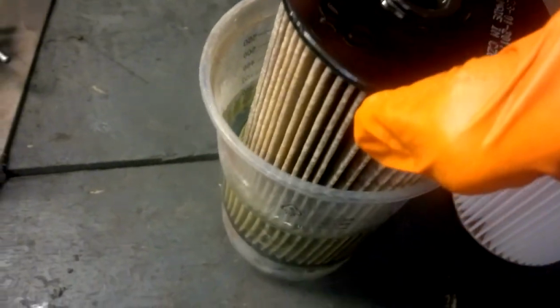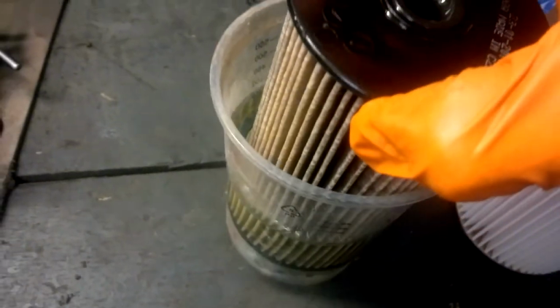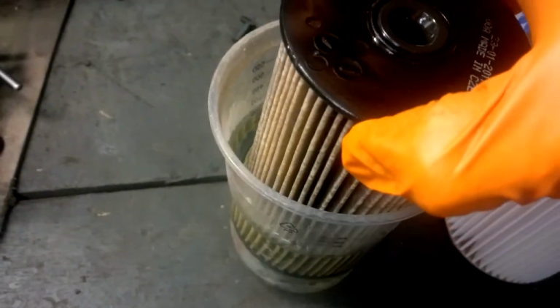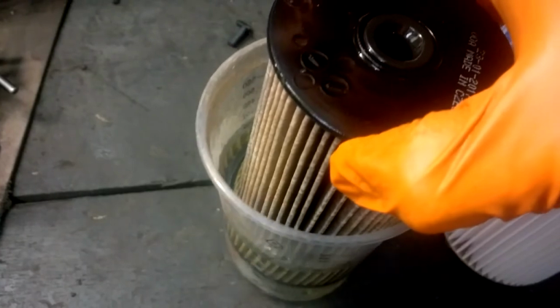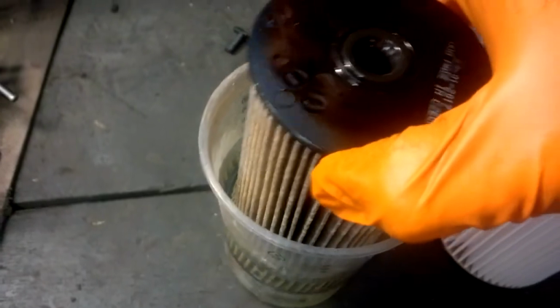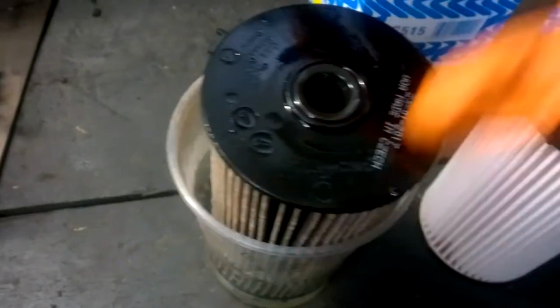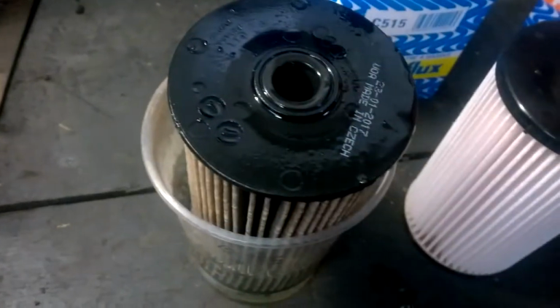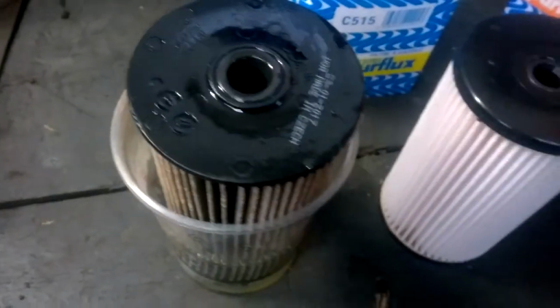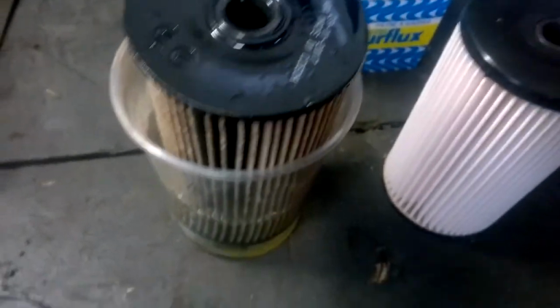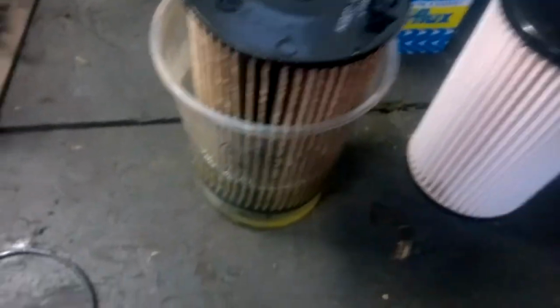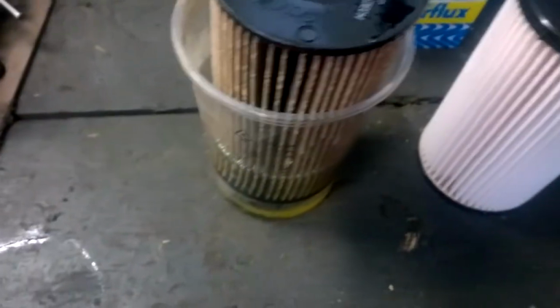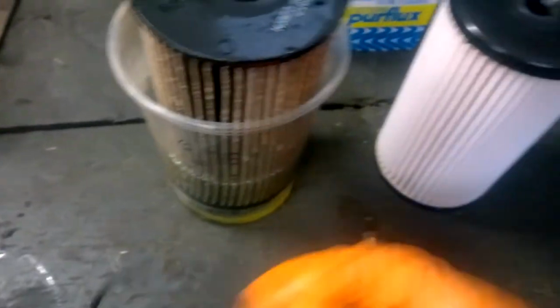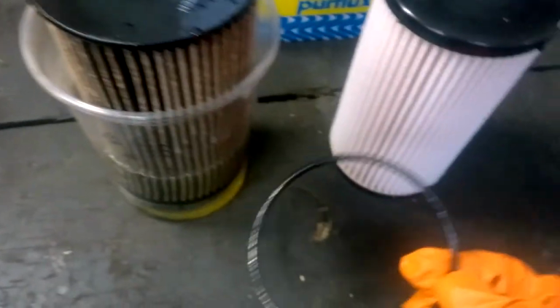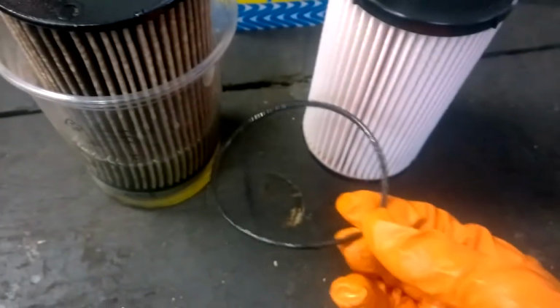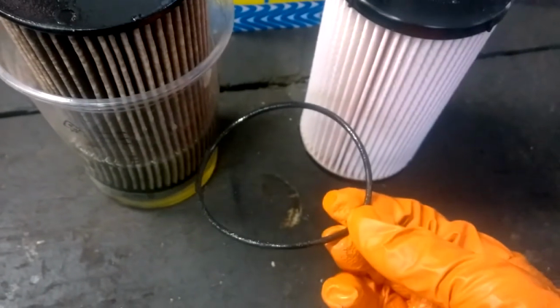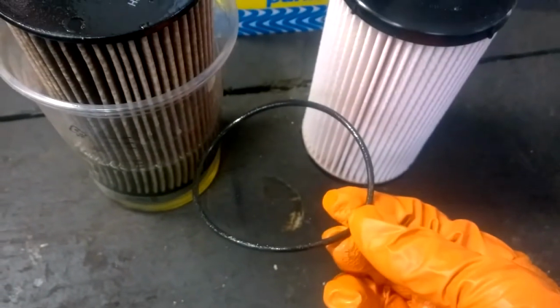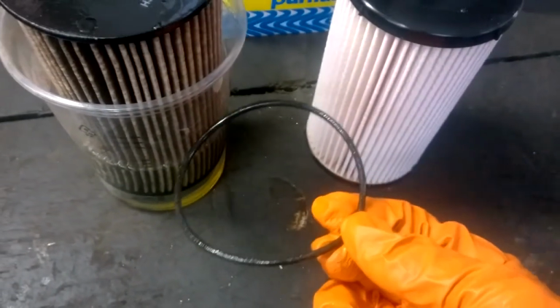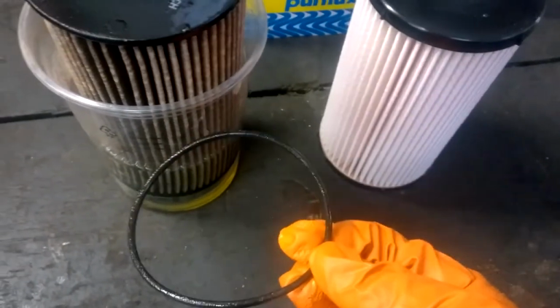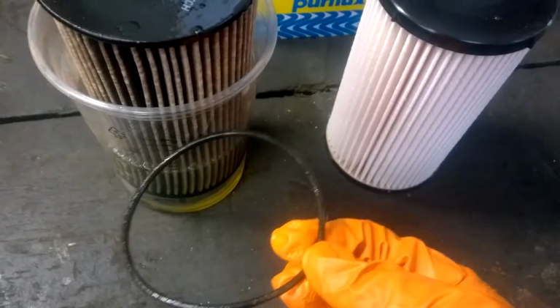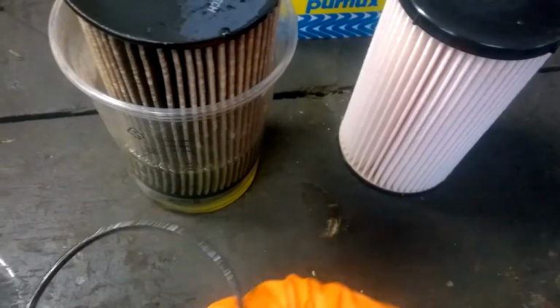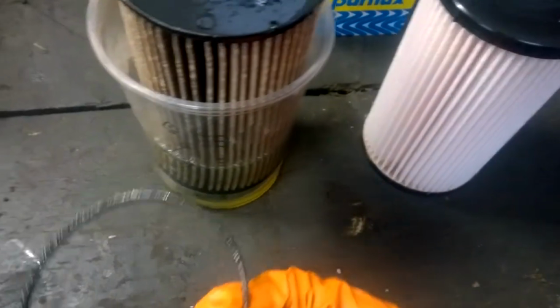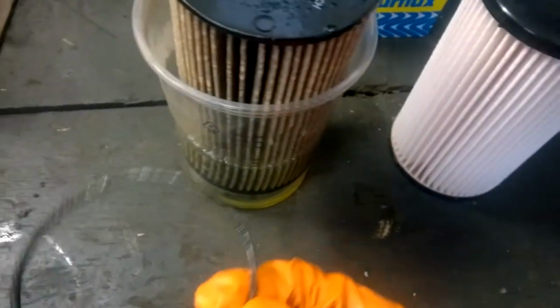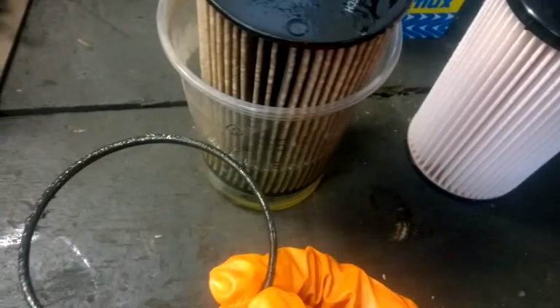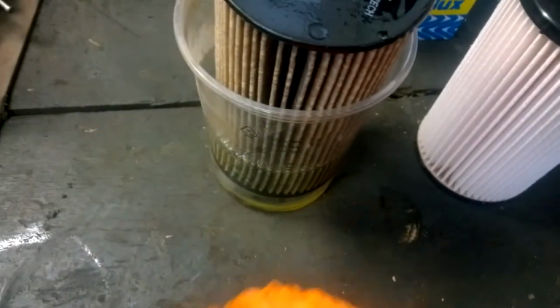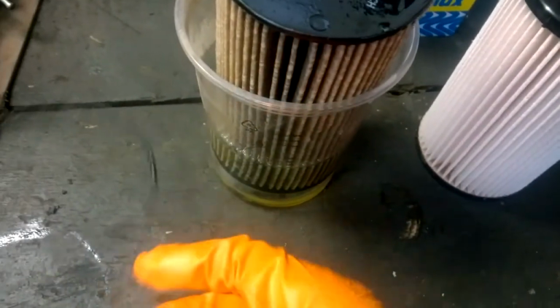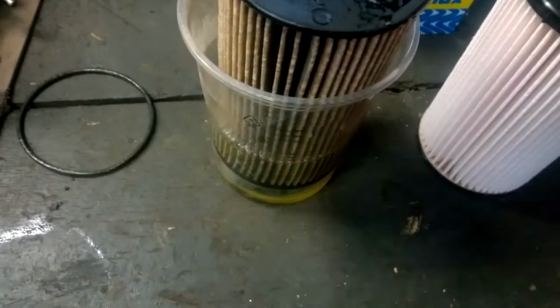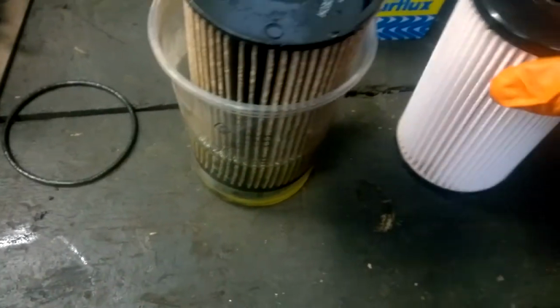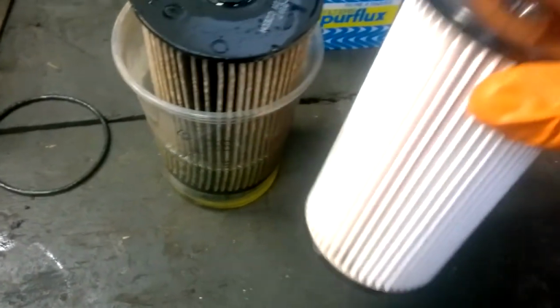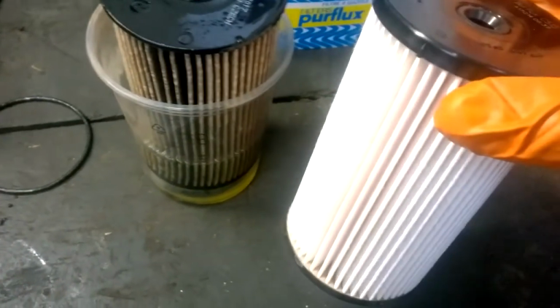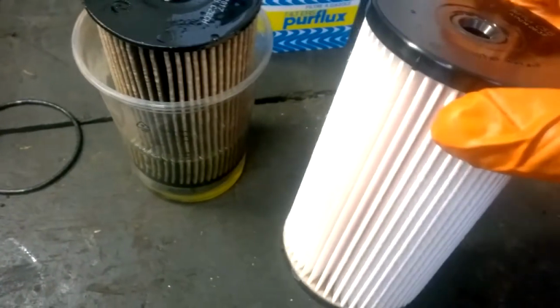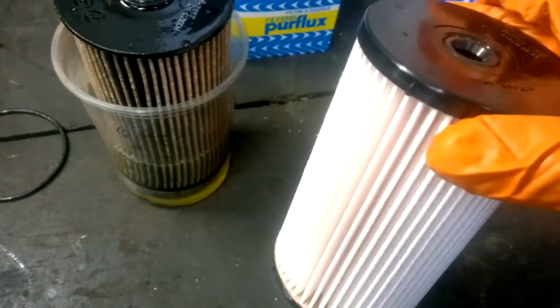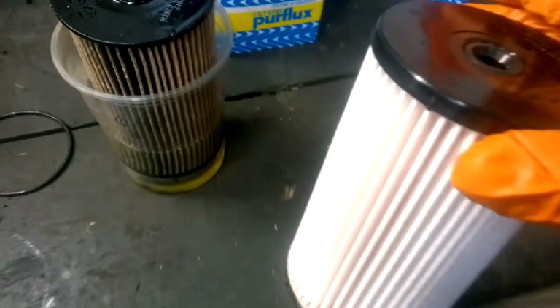What I've done here is caught the fuel into a can as it was coming out, so it wouldn't spill all around the place. I've also replaced the rubber seal, which is in the housing already. I'm just going to fit this into the car now.